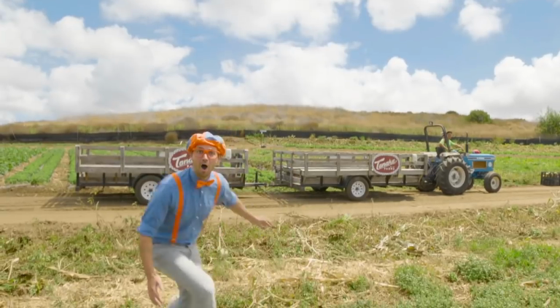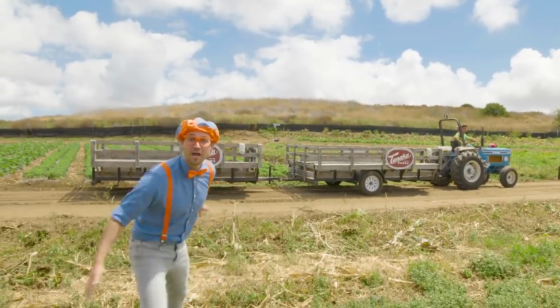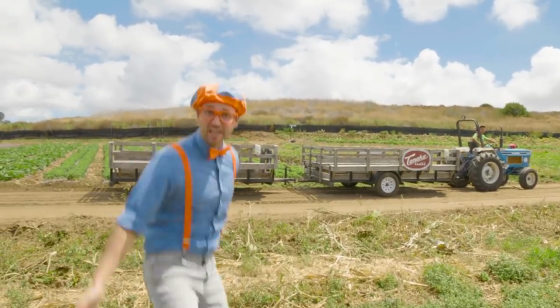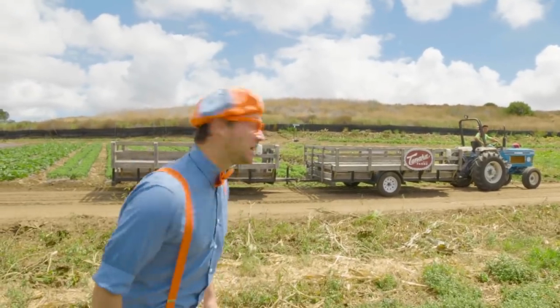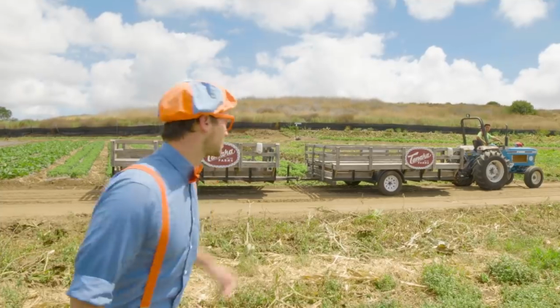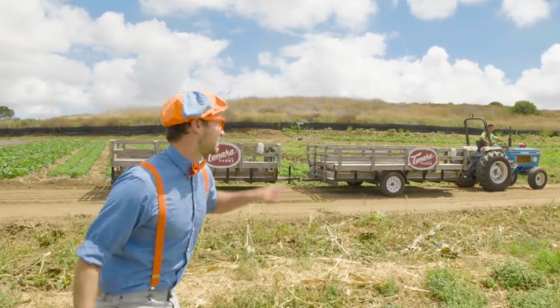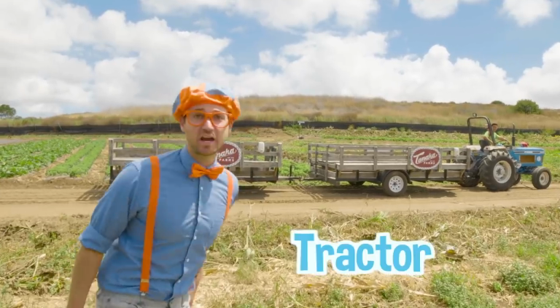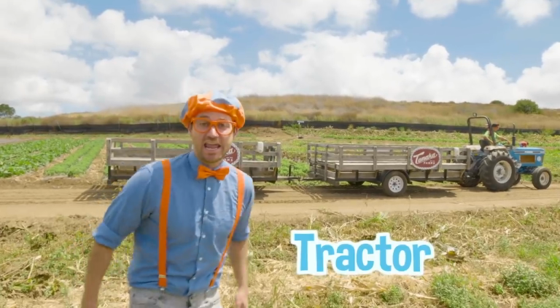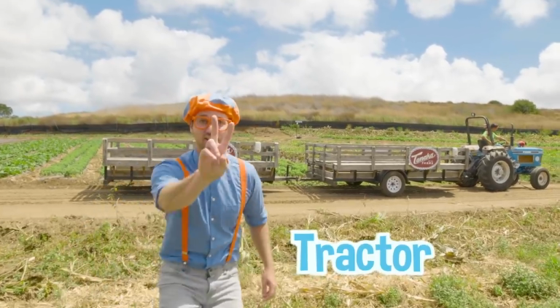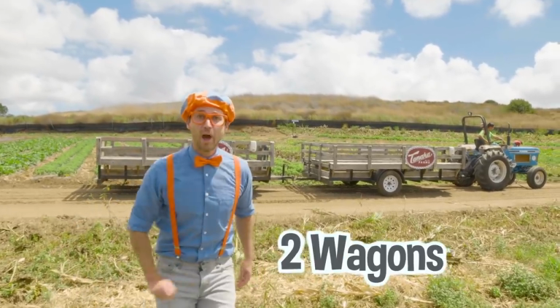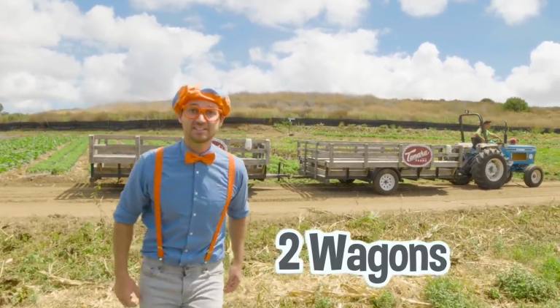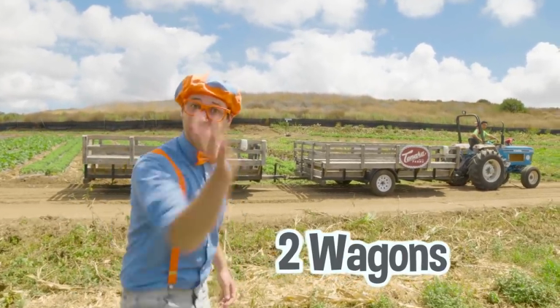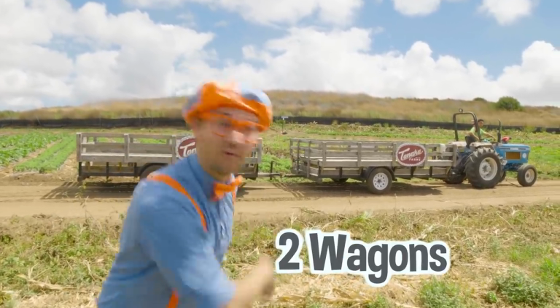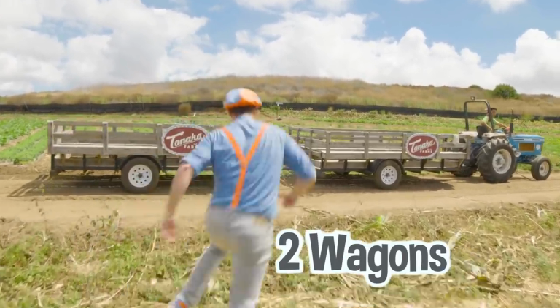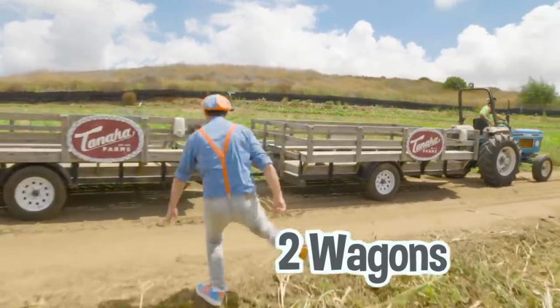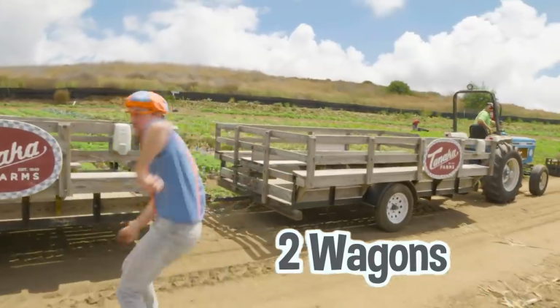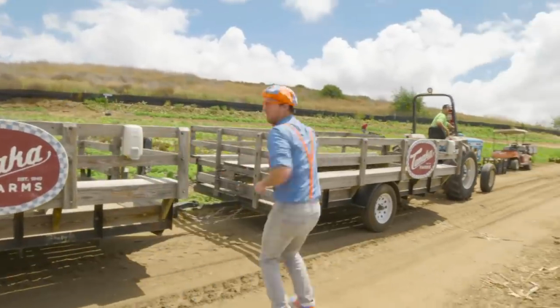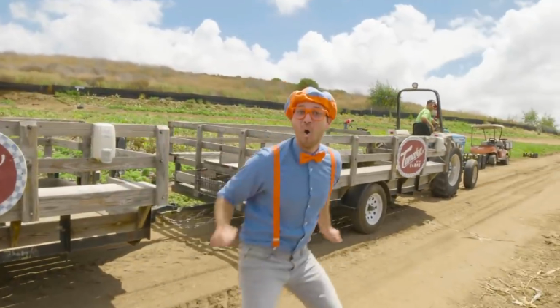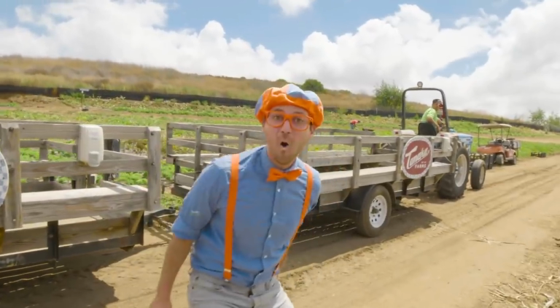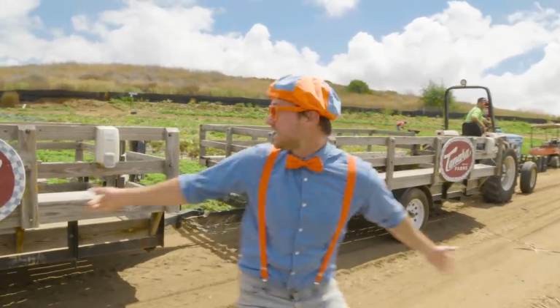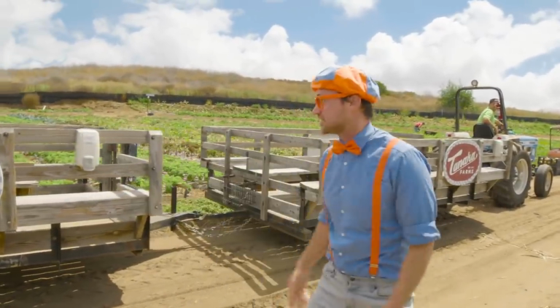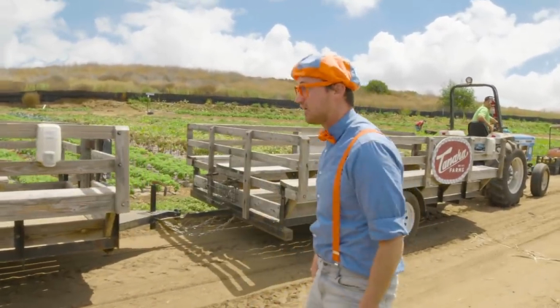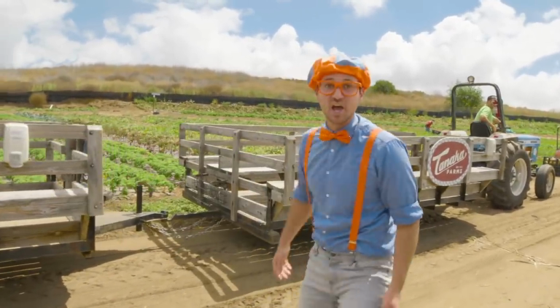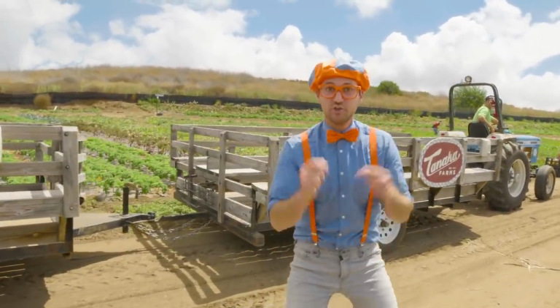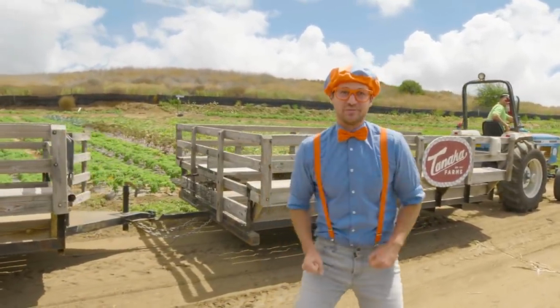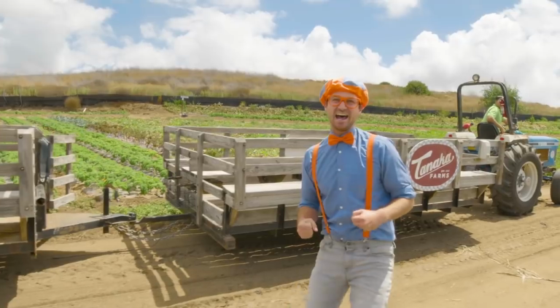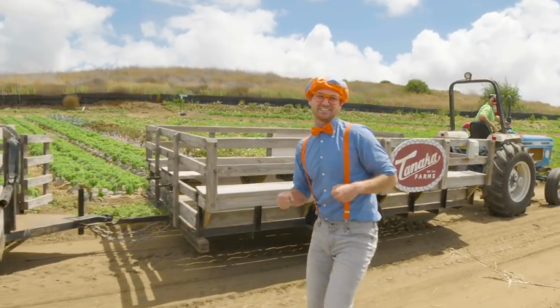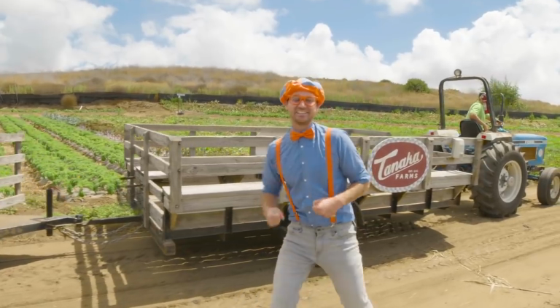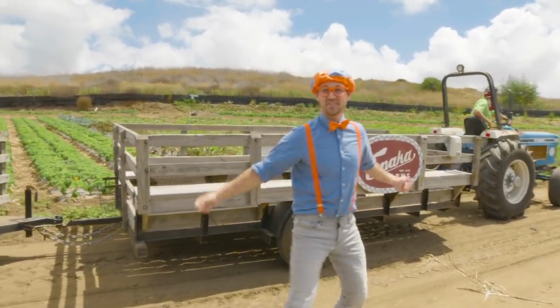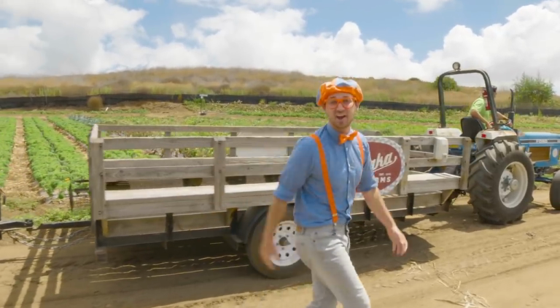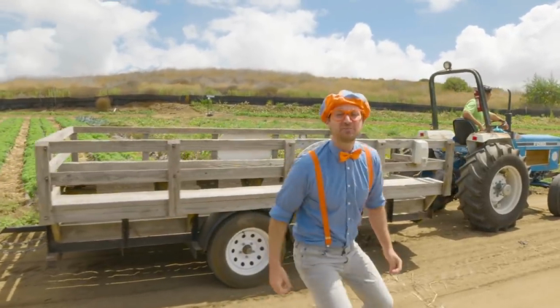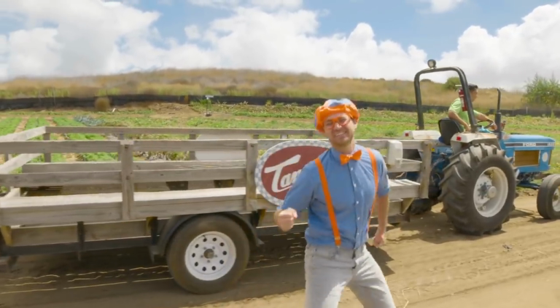Check it out! It looks like there's a tractor and two wagons. Let's go! Here at Tanaka Farms, you can ride the tractor on the Tanaka Farm Tractor Tour!